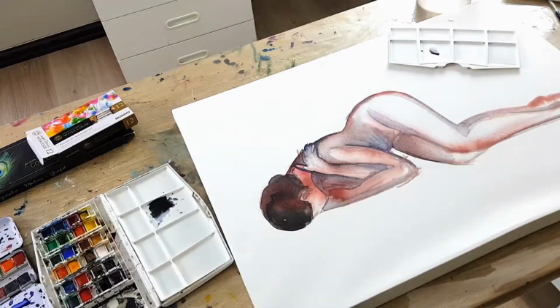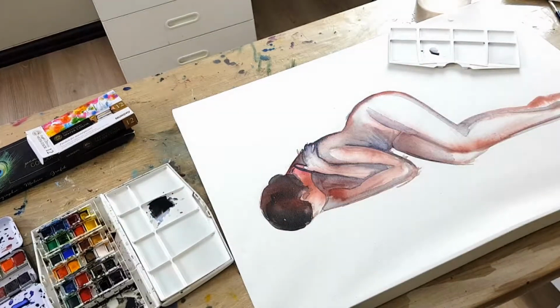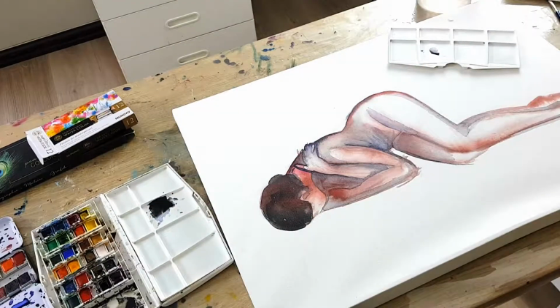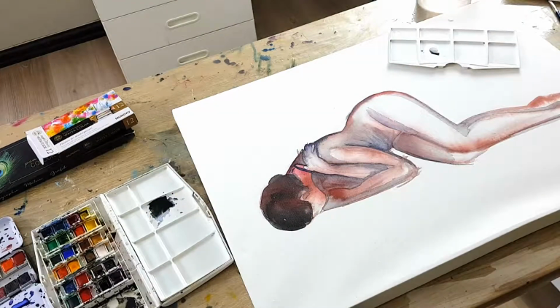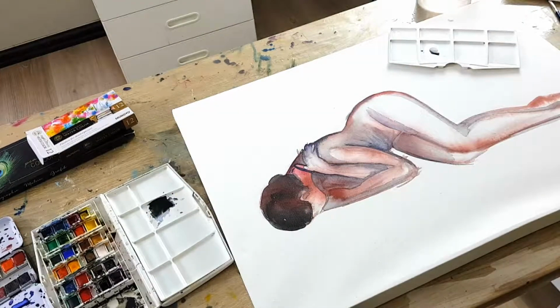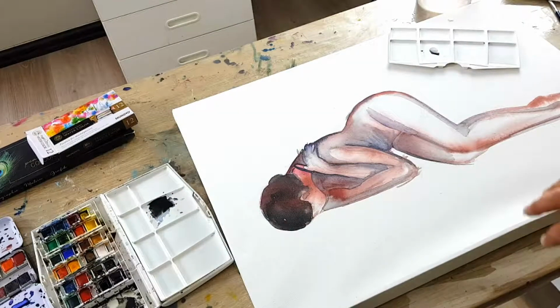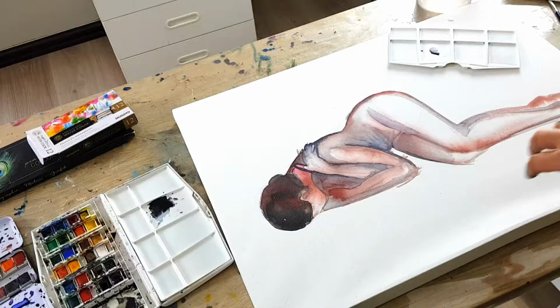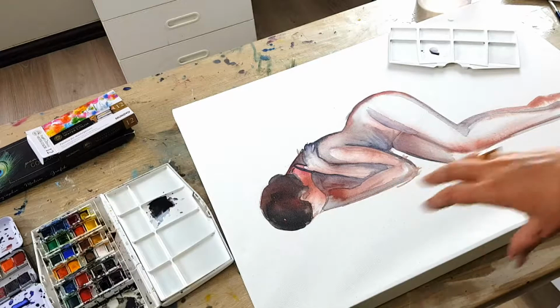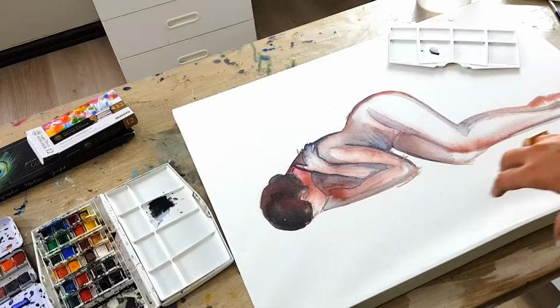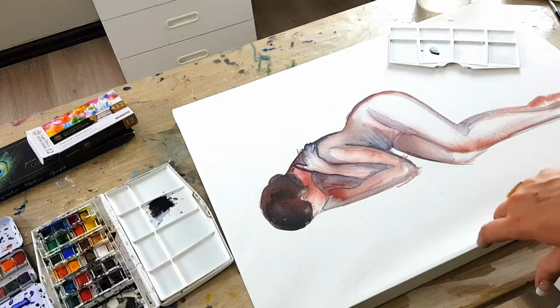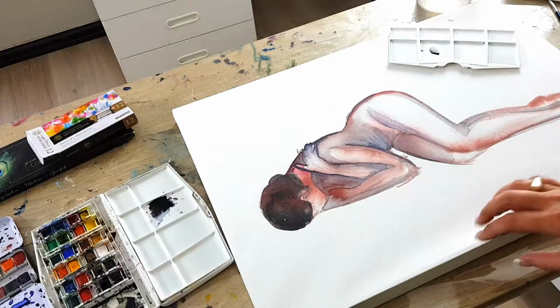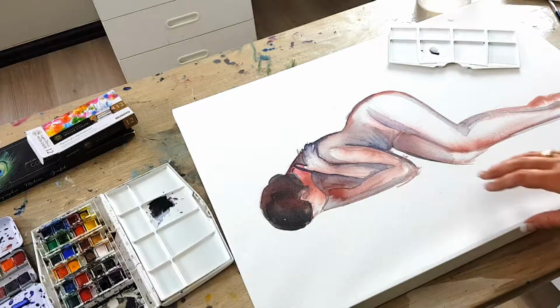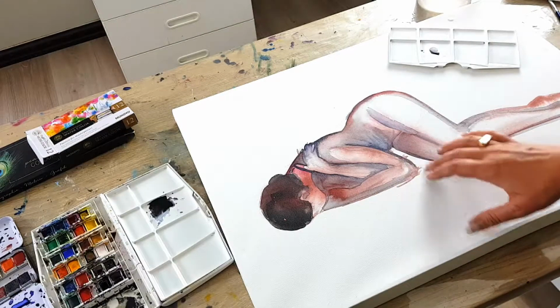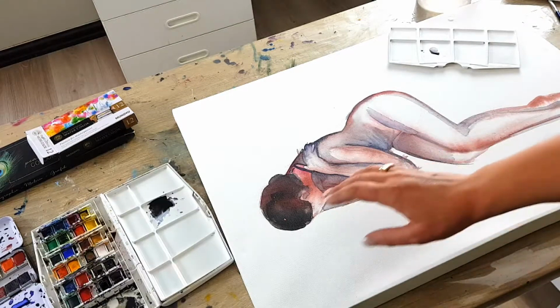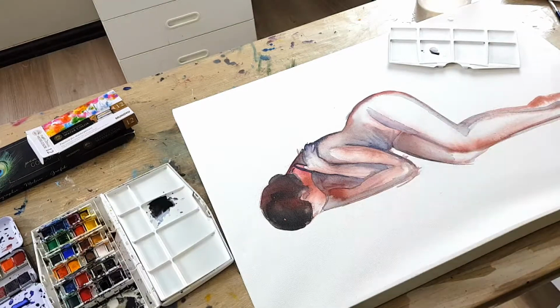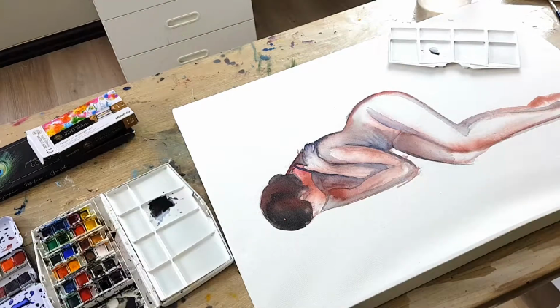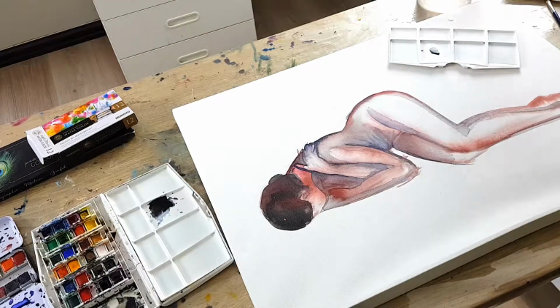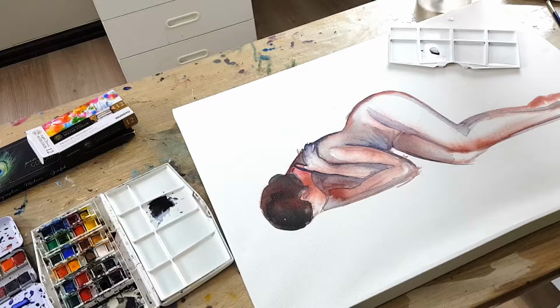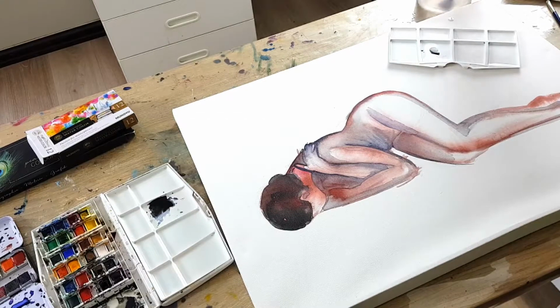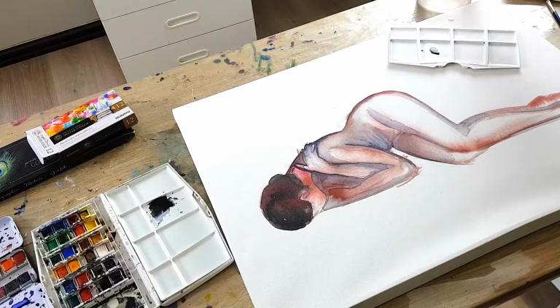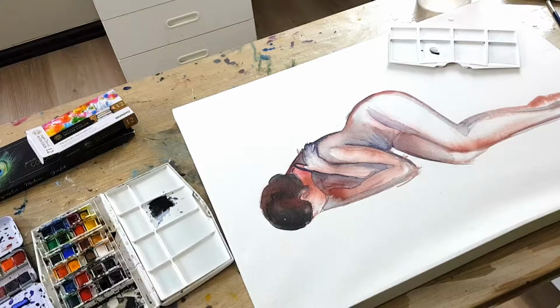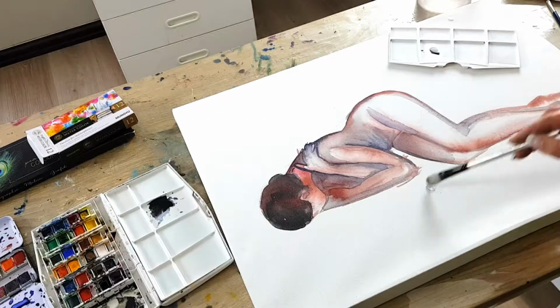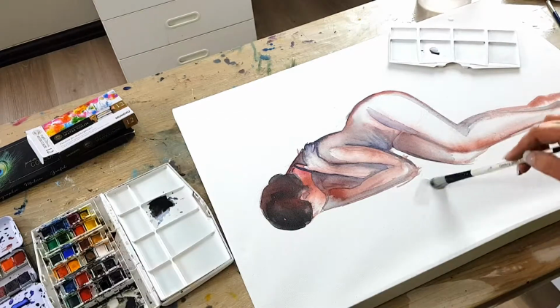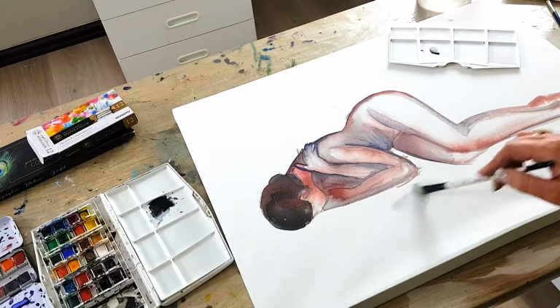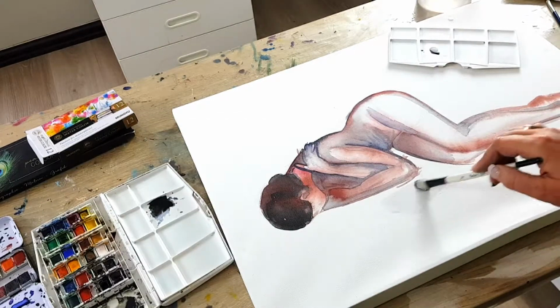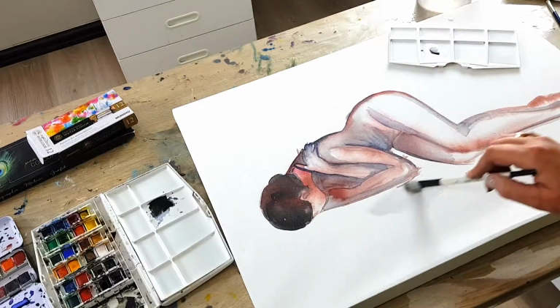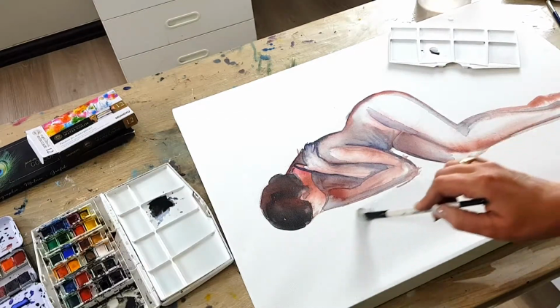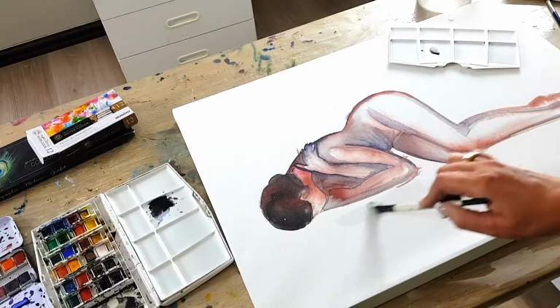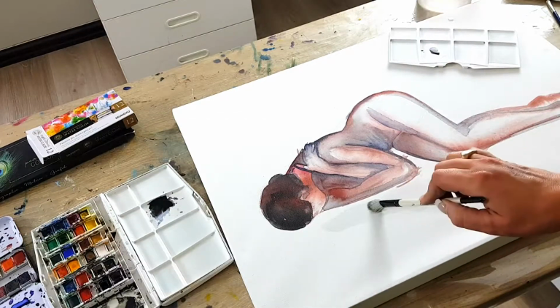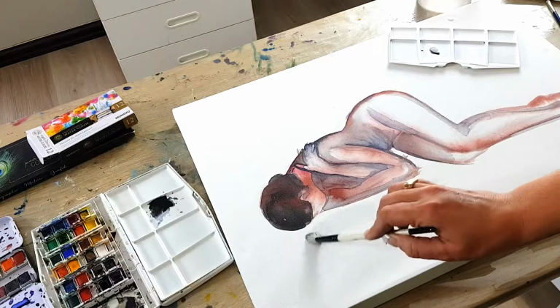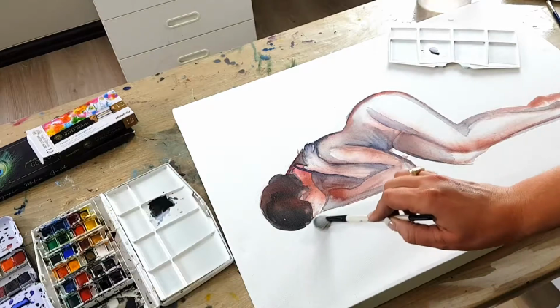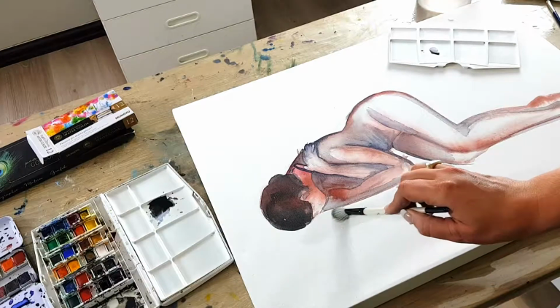I'm now ready to do the ground that she's laying on, so I'll be wetting this area now and just giving it another three minutes before I start working with my watercolours on it.